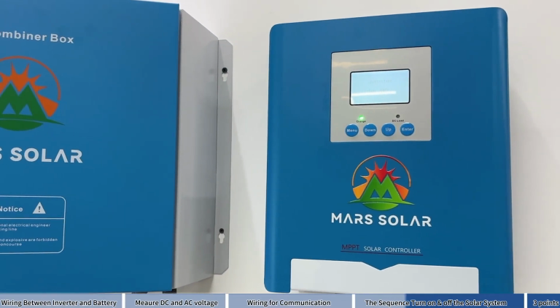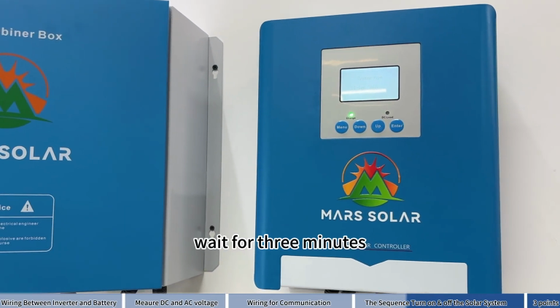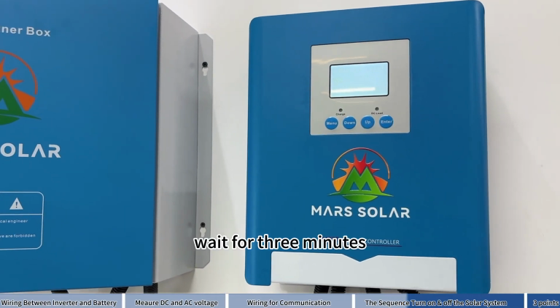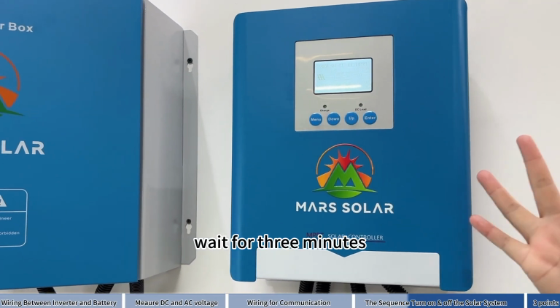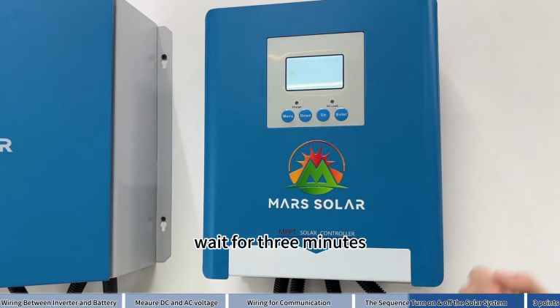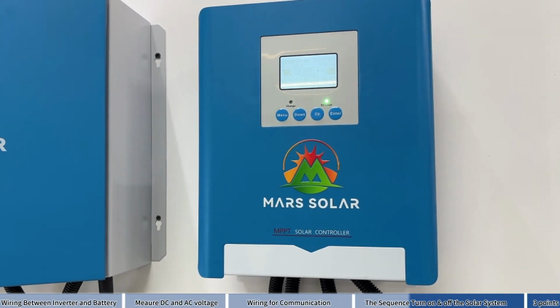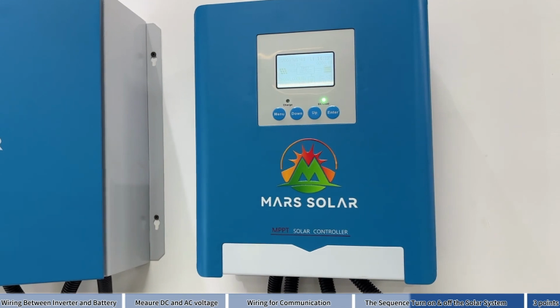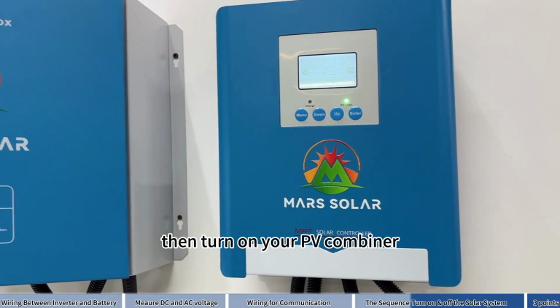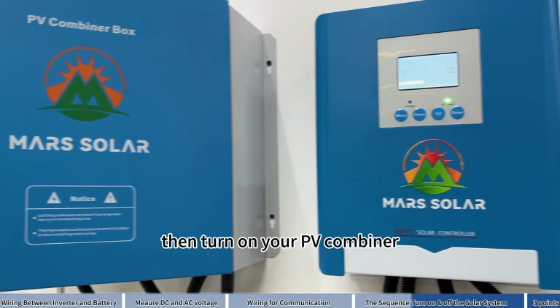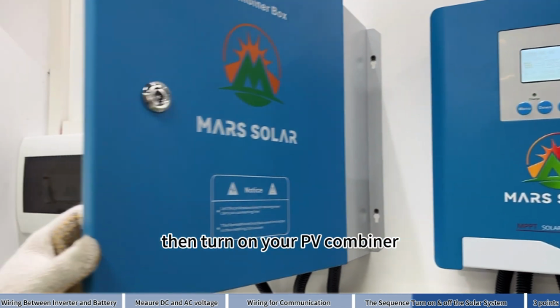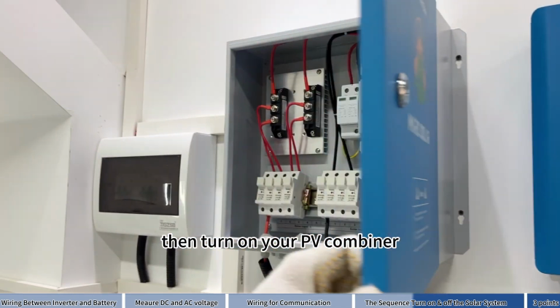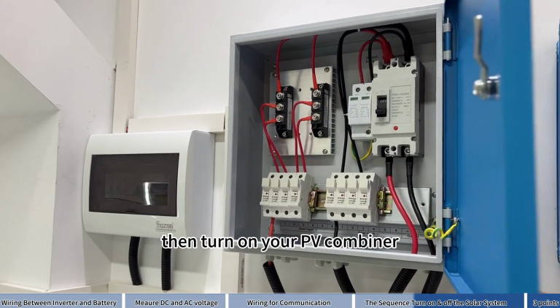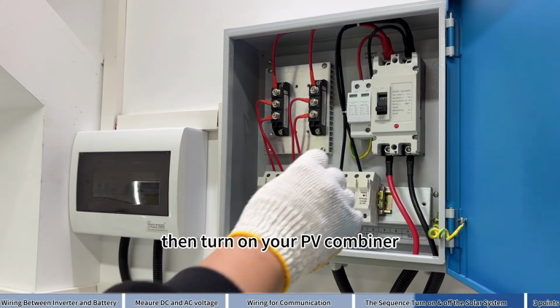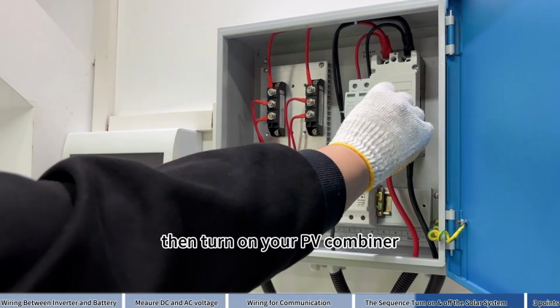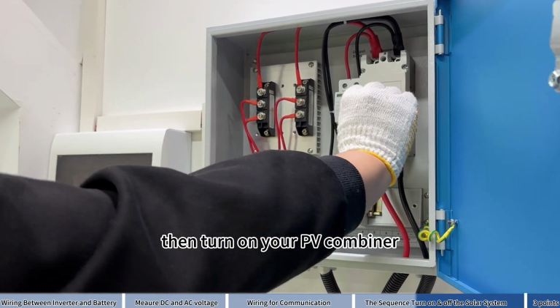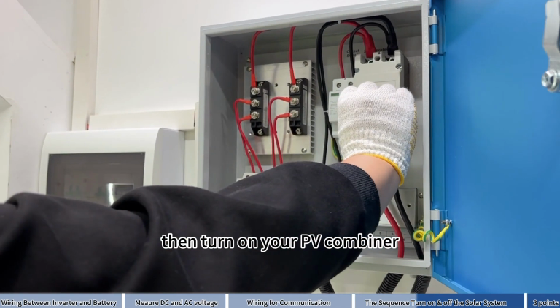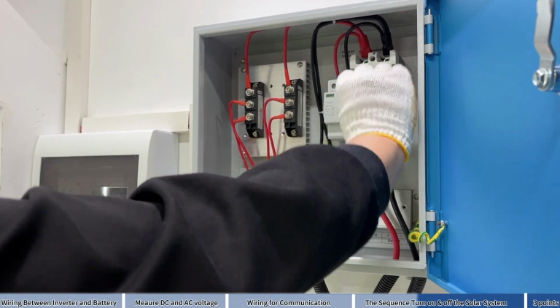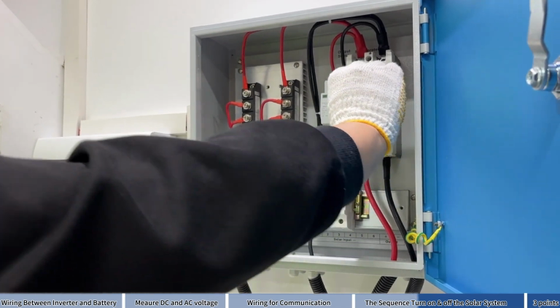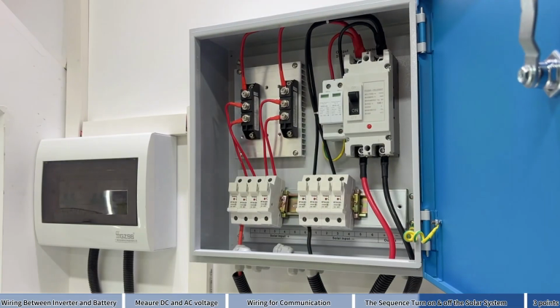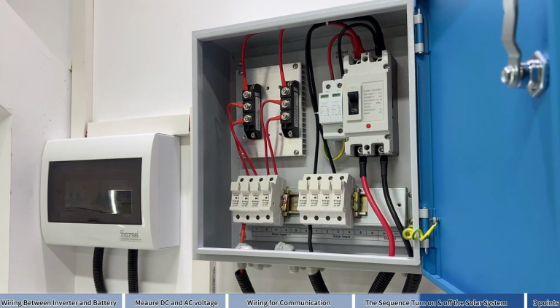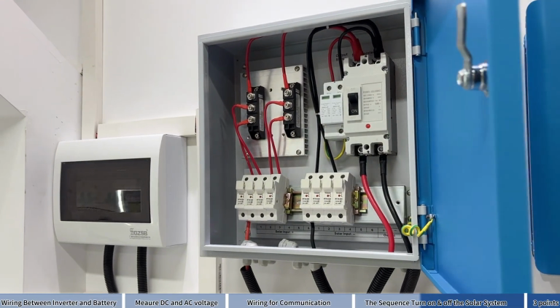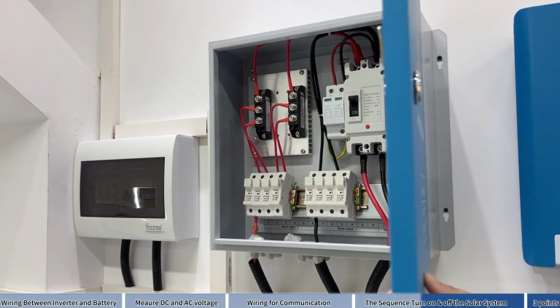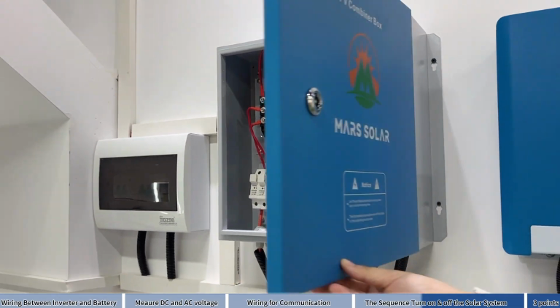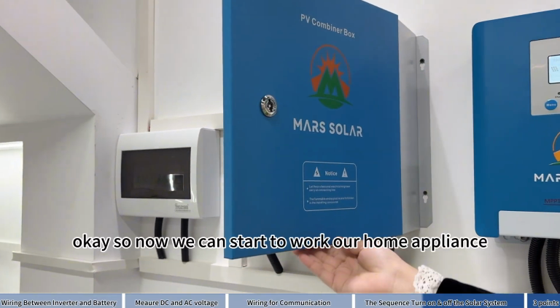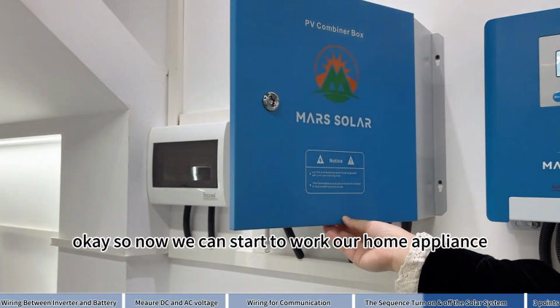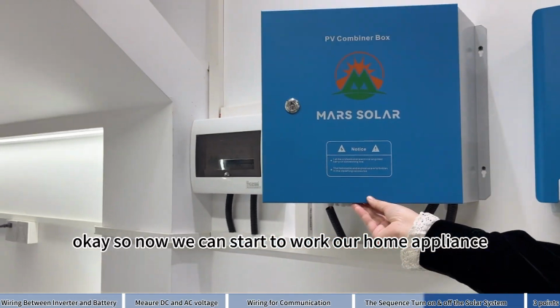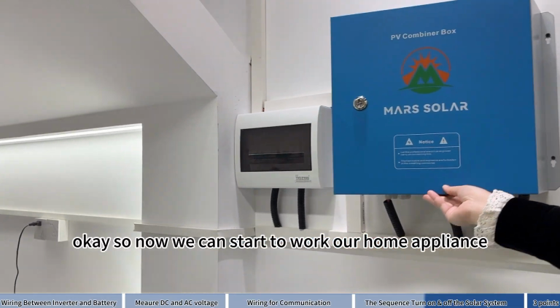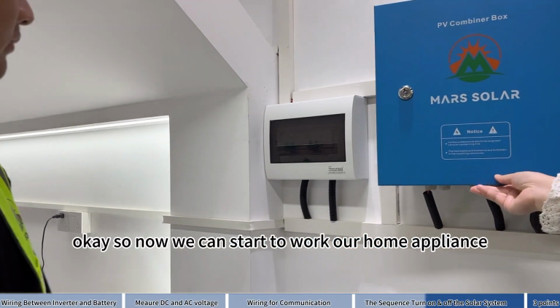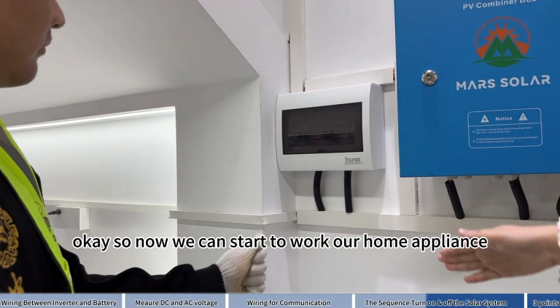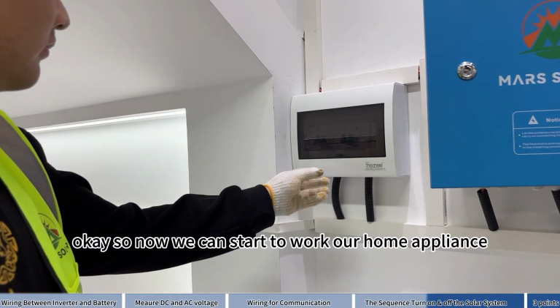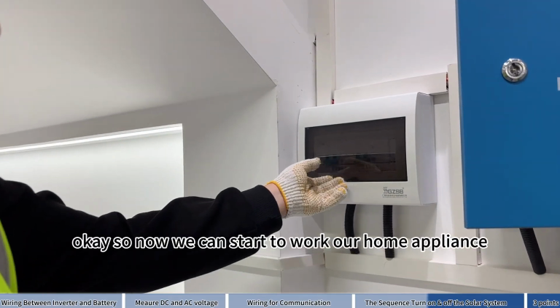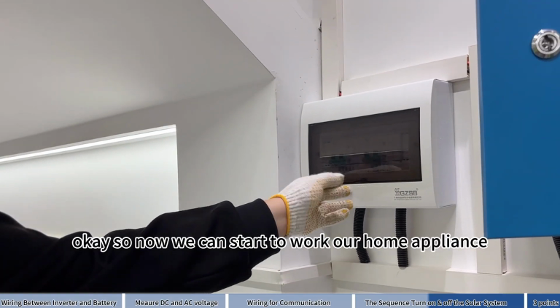Wait for 3 minutes, then turn on your PV combiner. Now we can start to run our home appliances.